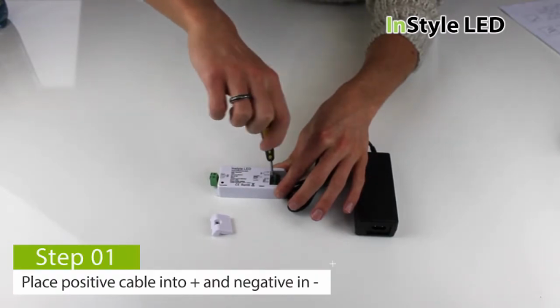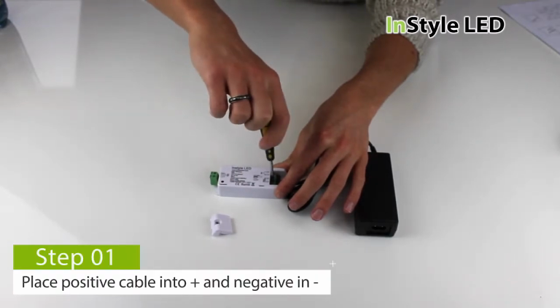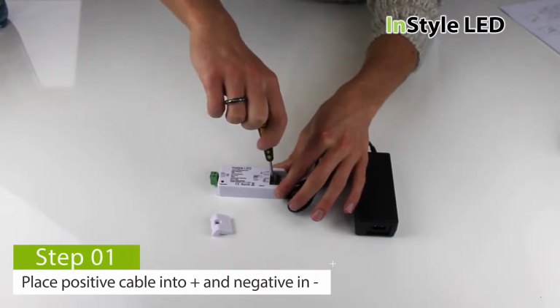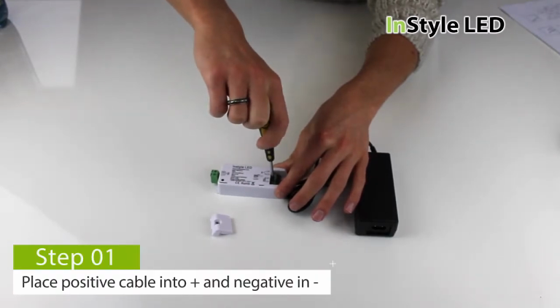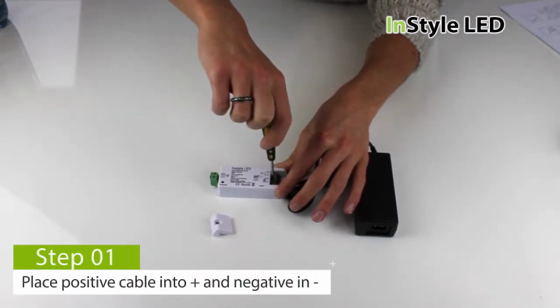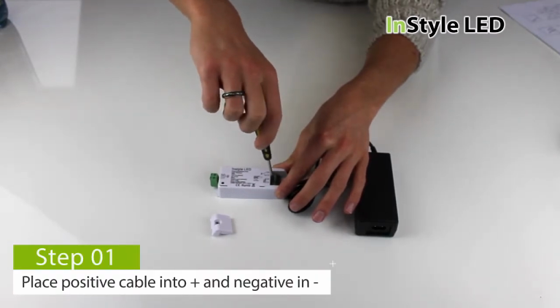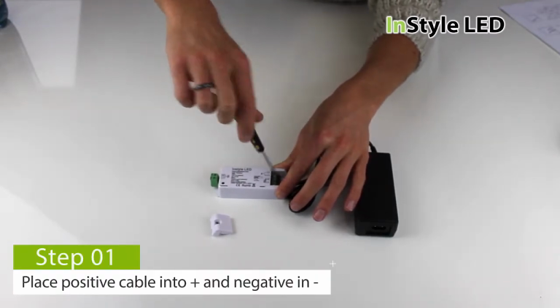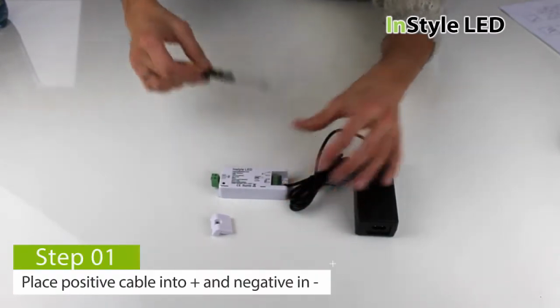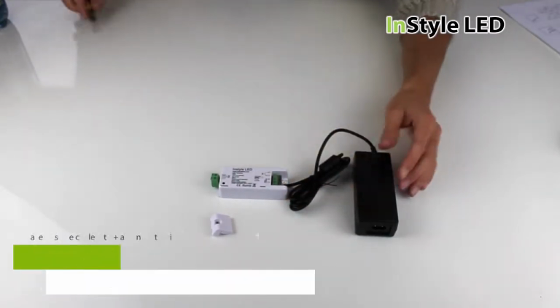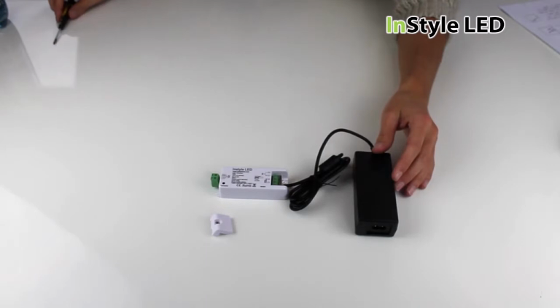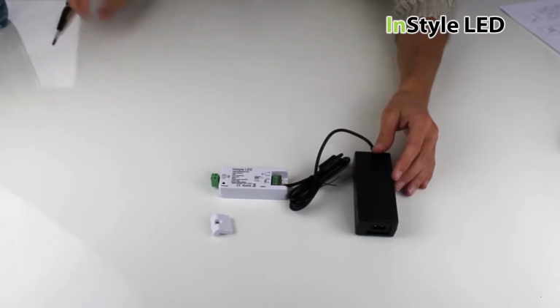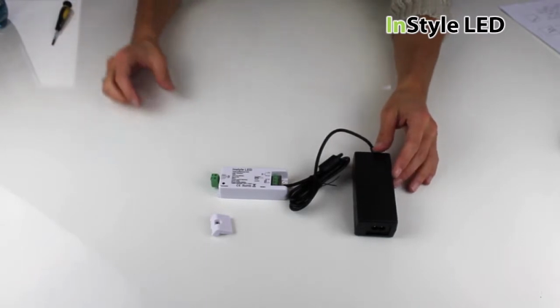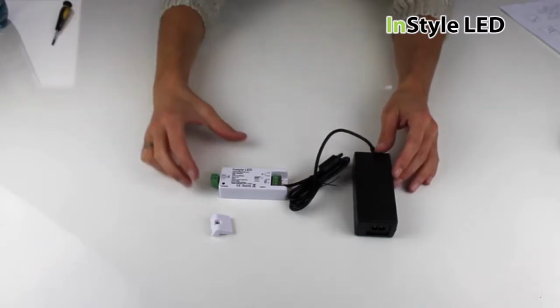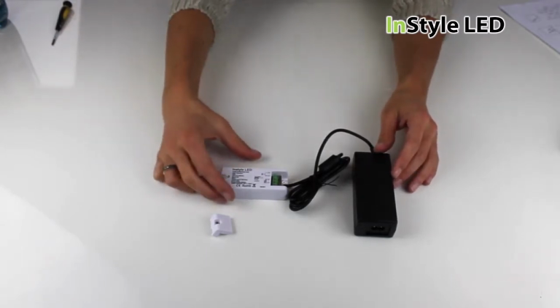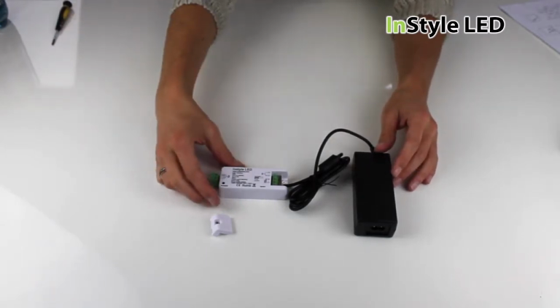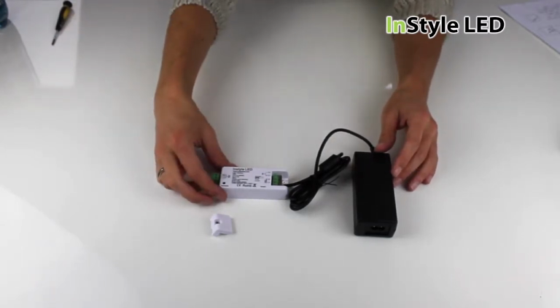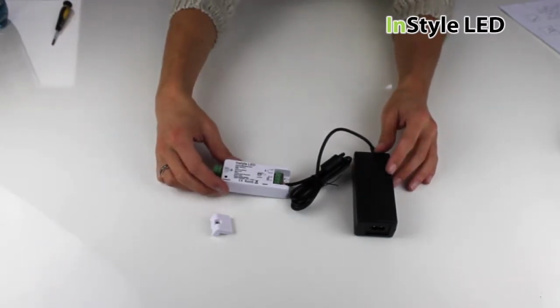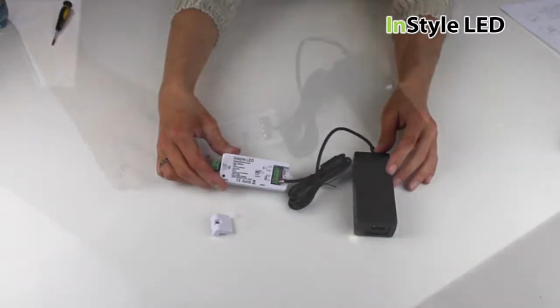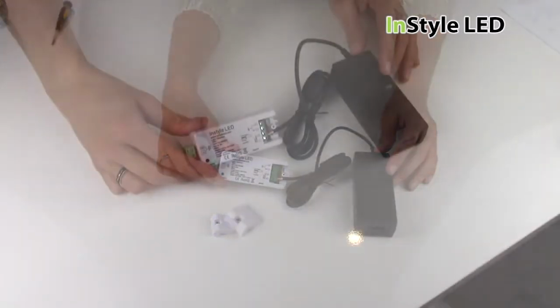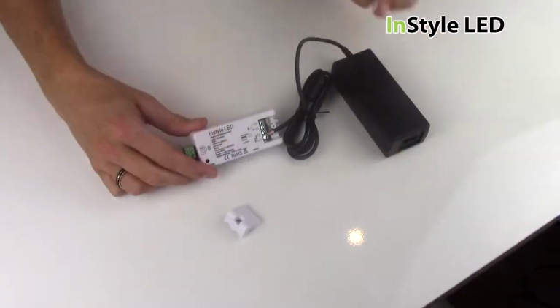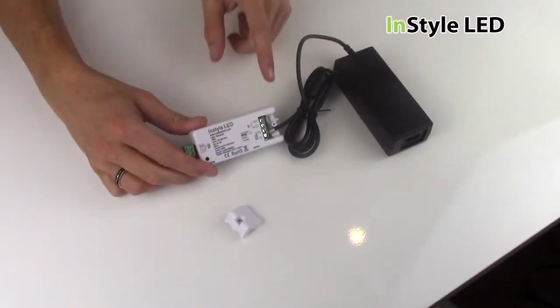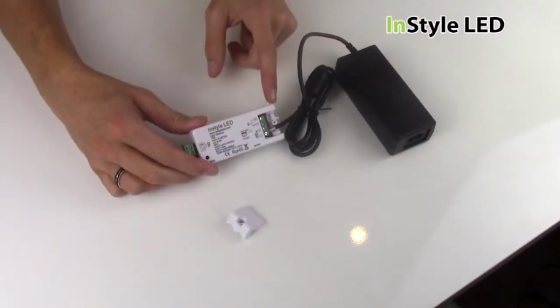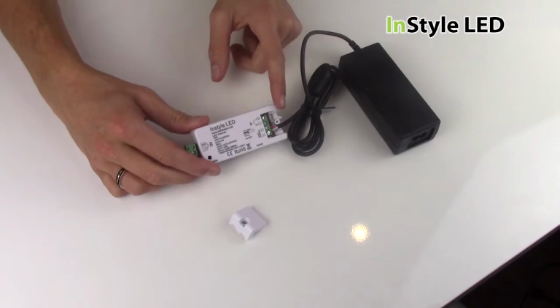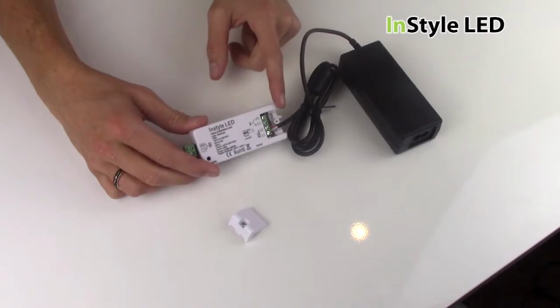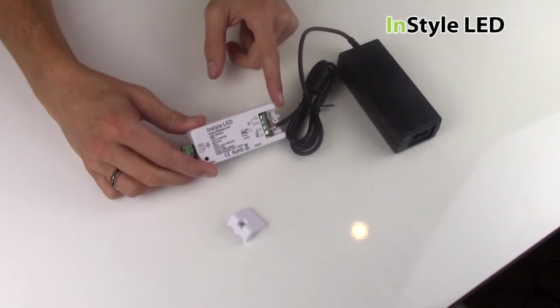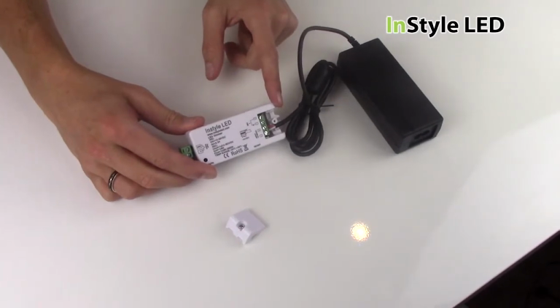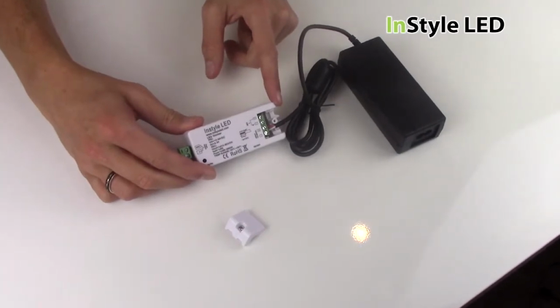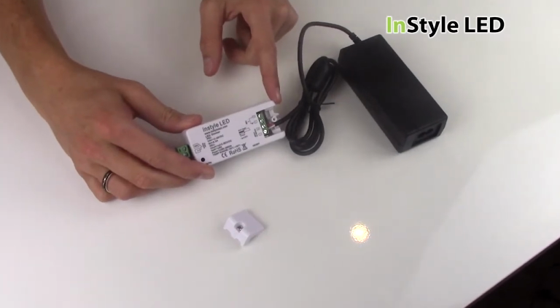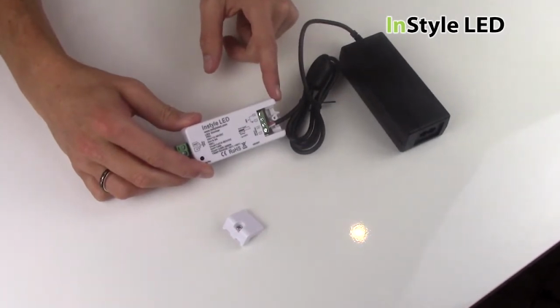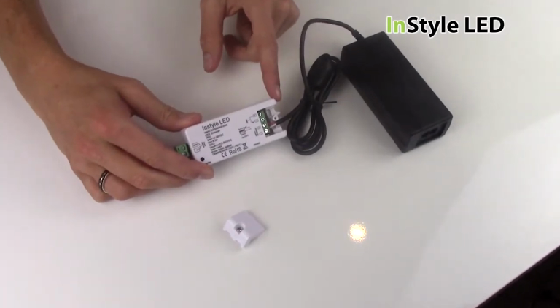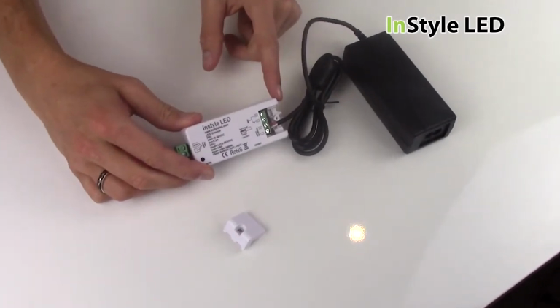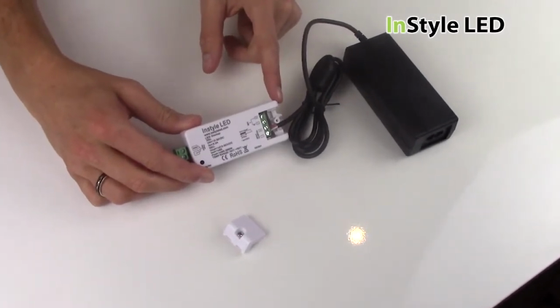Firstly, take your transformer and wire the positive into the input plus and the negative cable into the input negative. The positive cables will either be red or brown and the negative cables can either be blue, black or white.